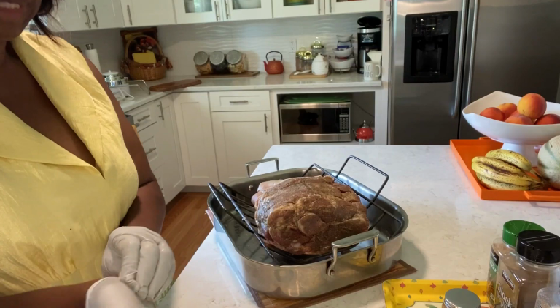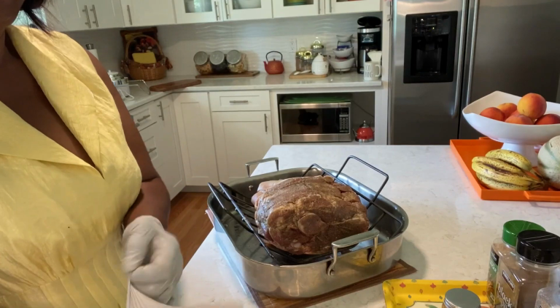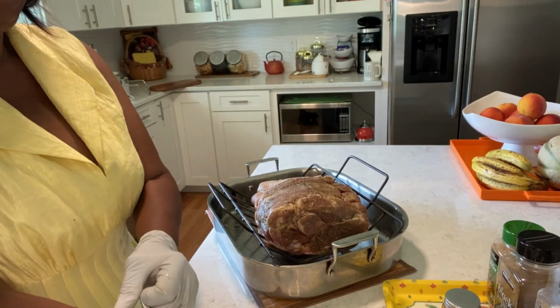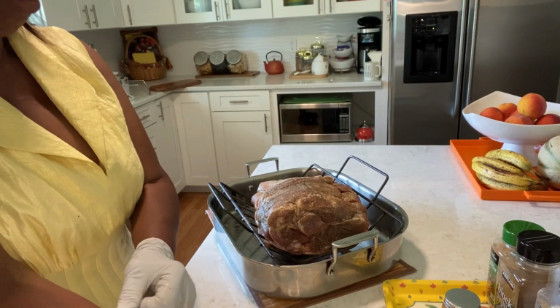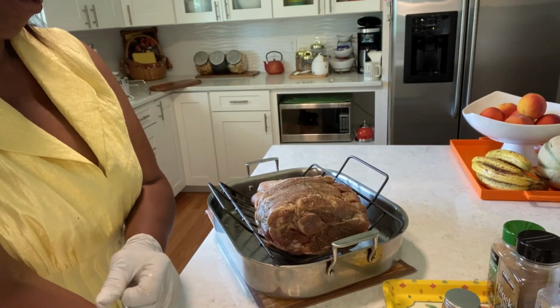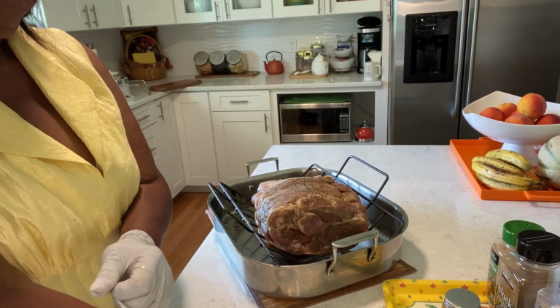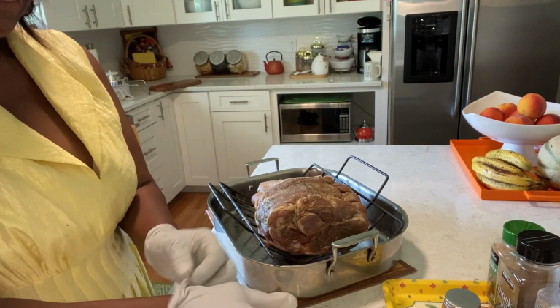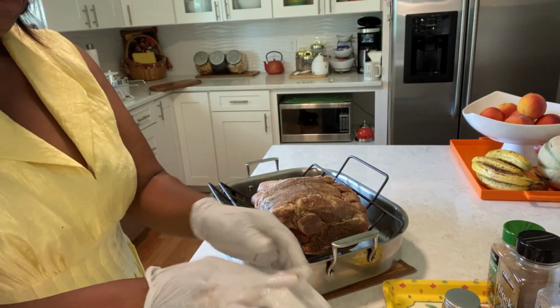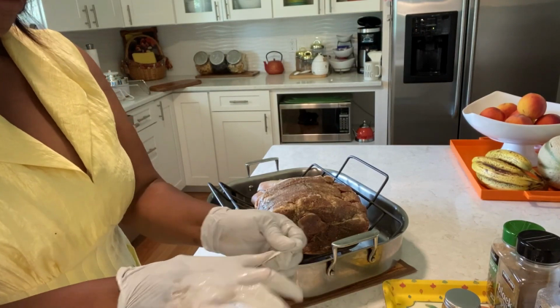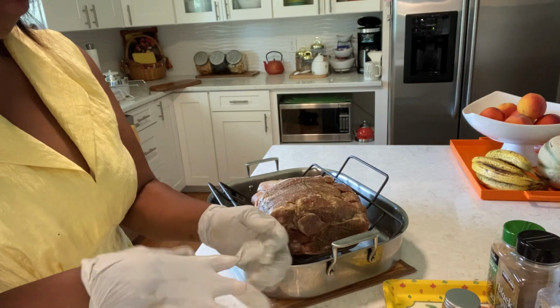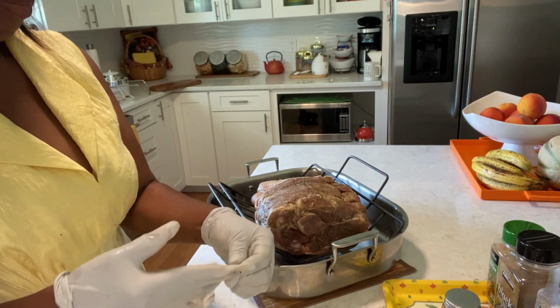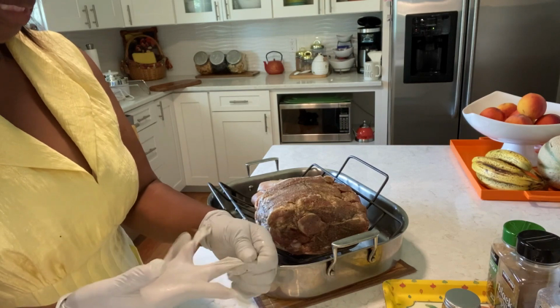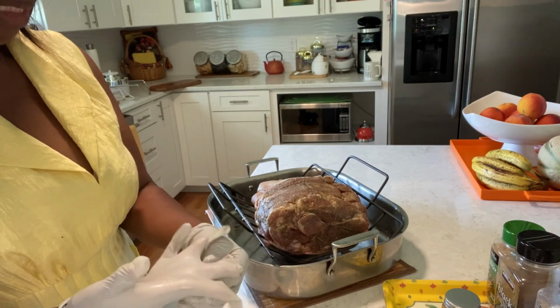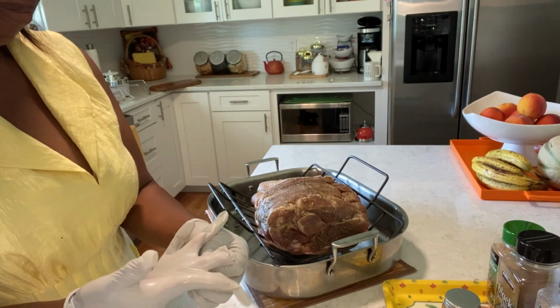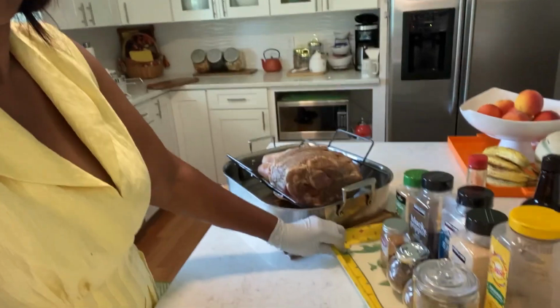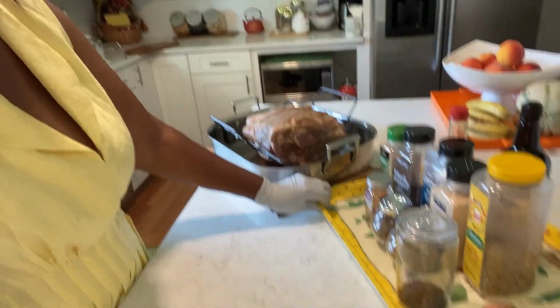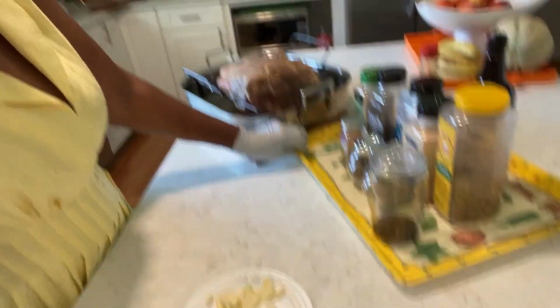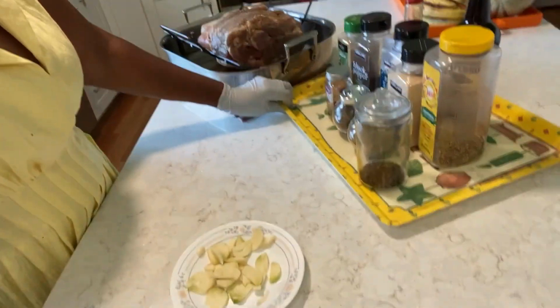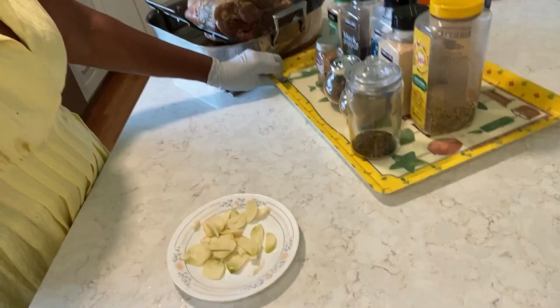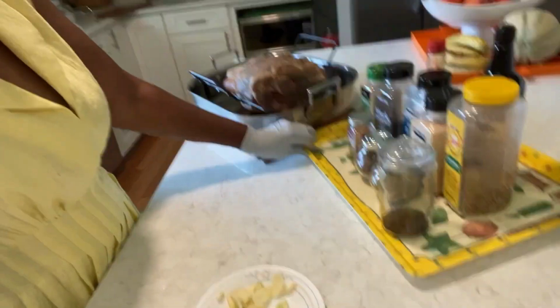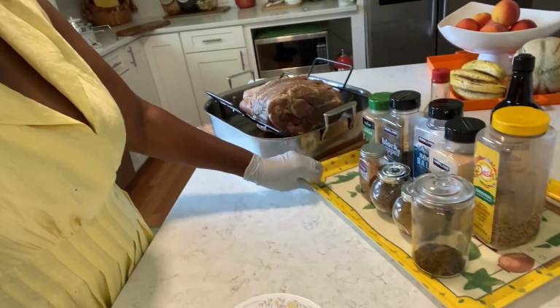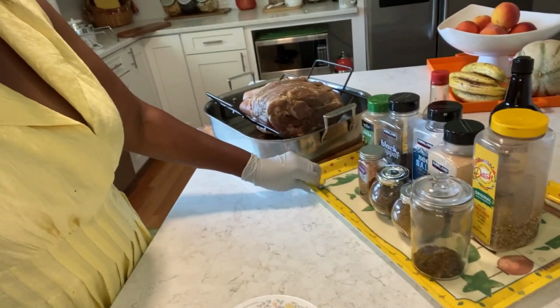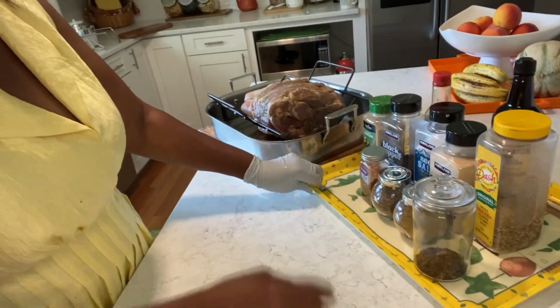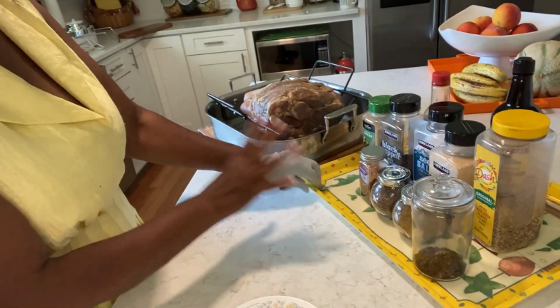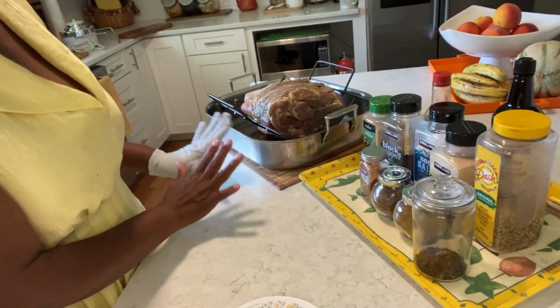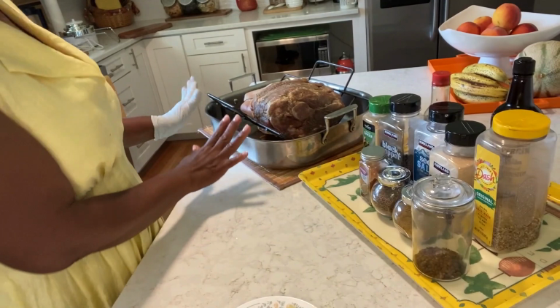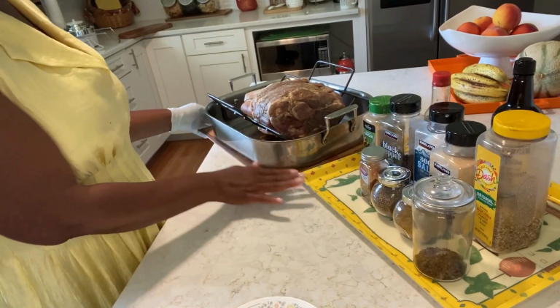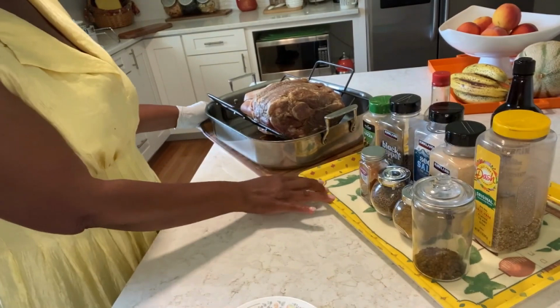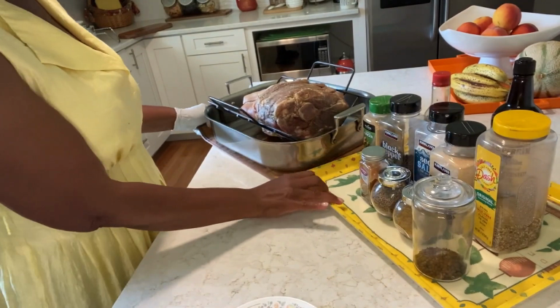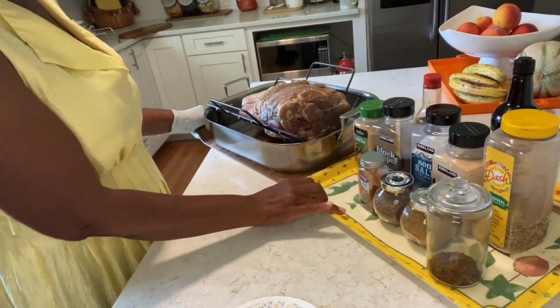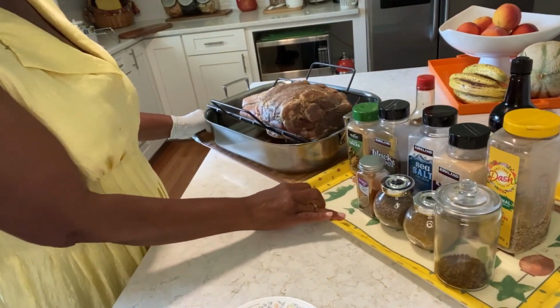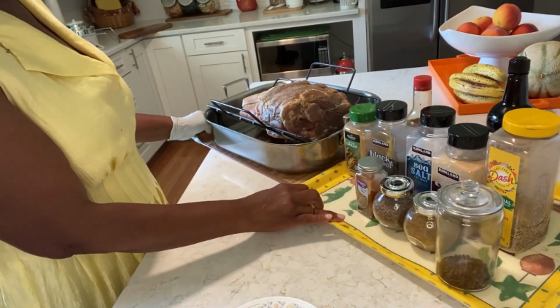Let me get my gloves on. I want to rub this thing up. I already seasoned it and left it overnight.